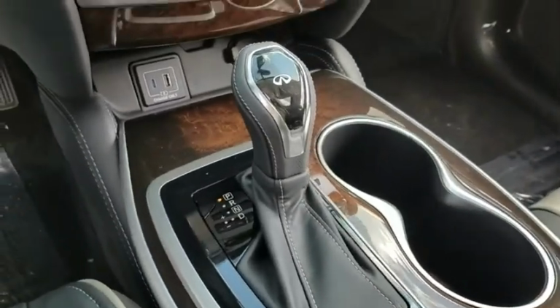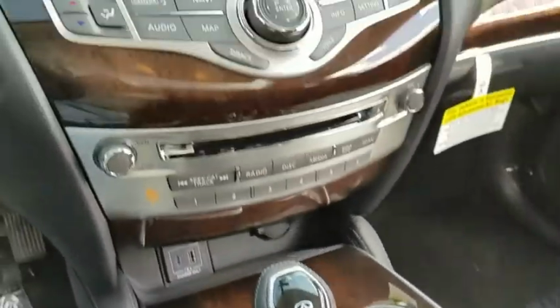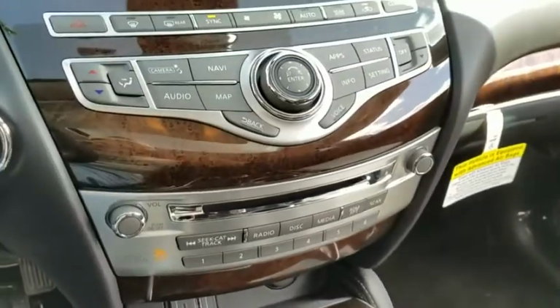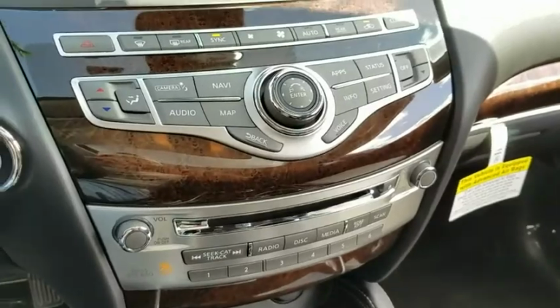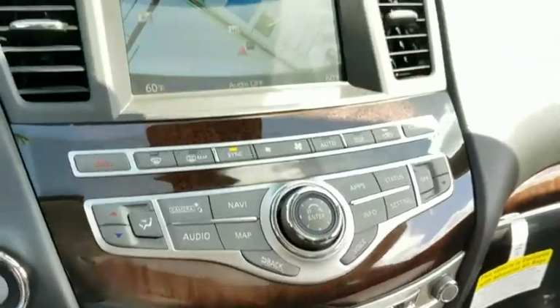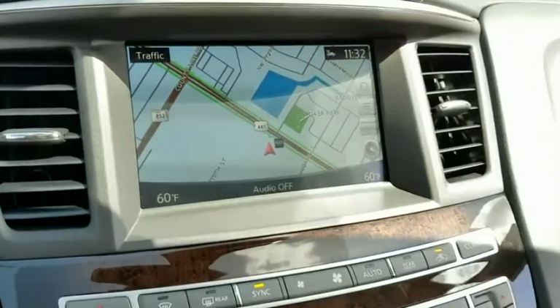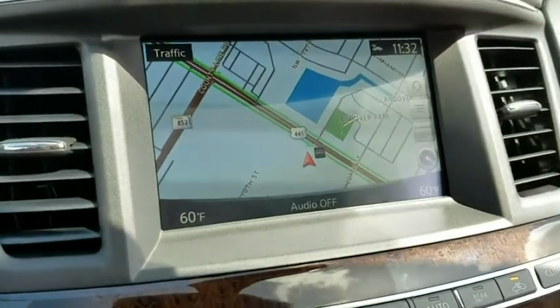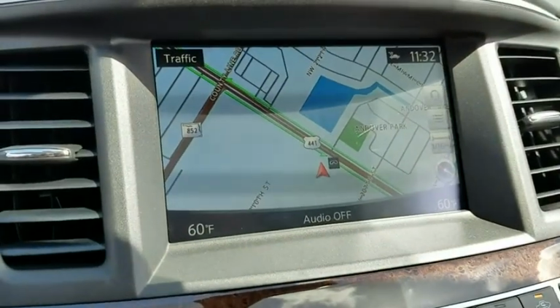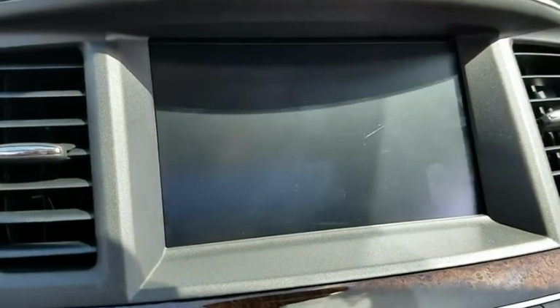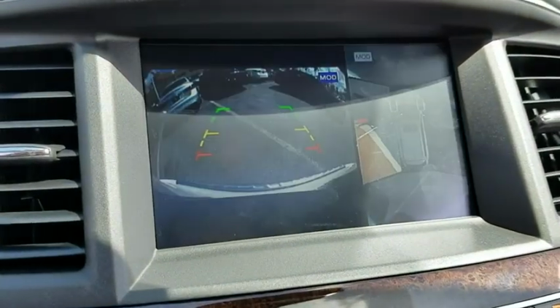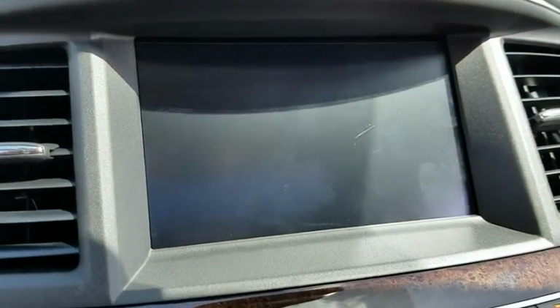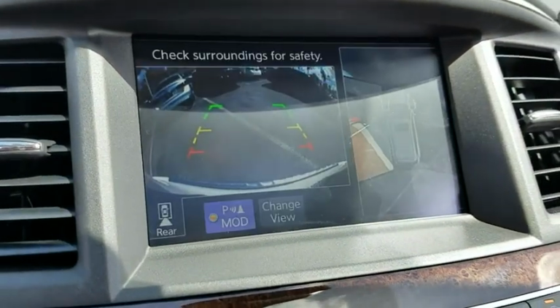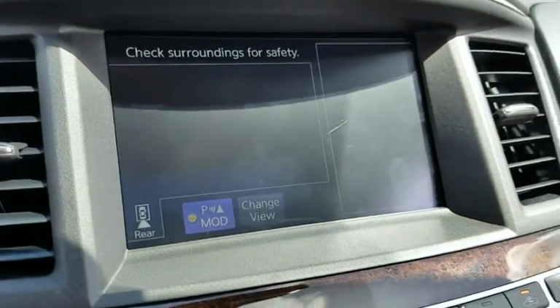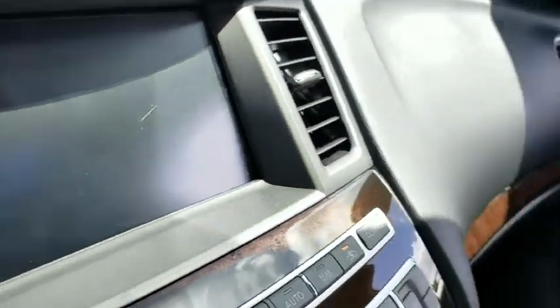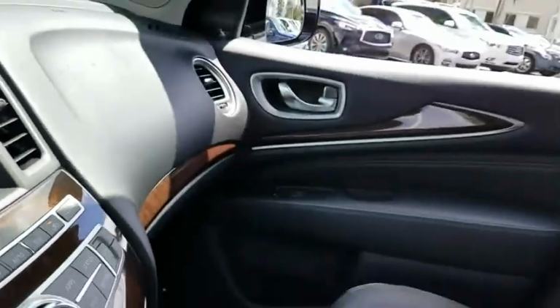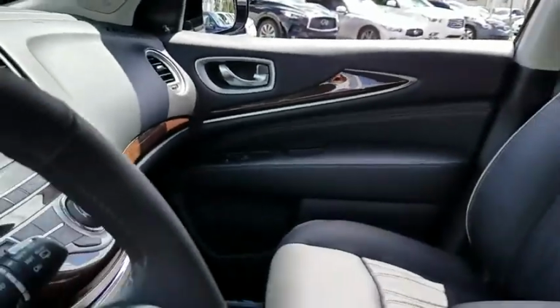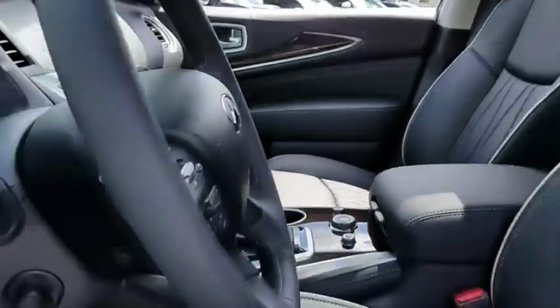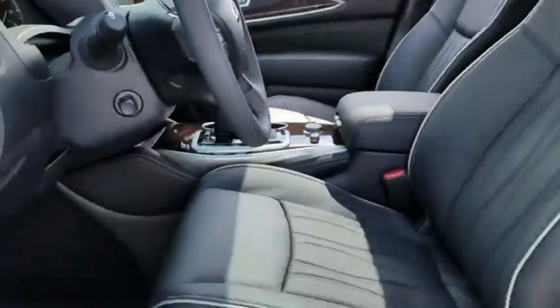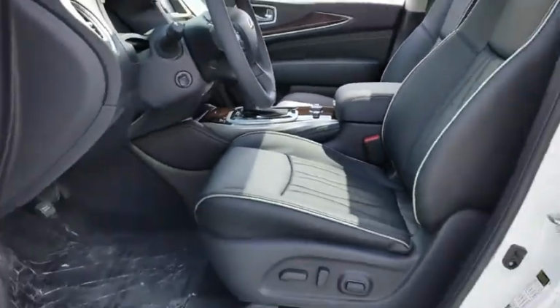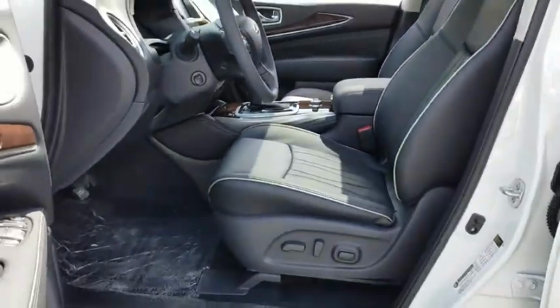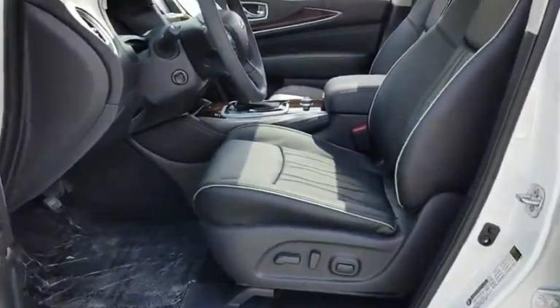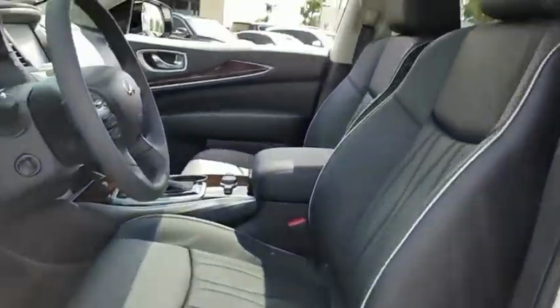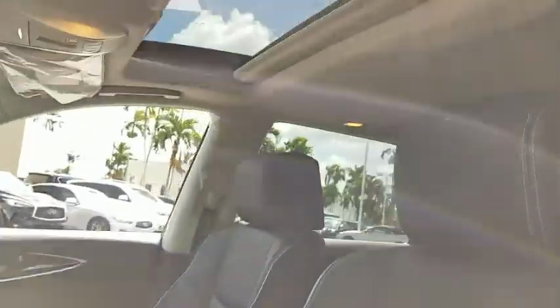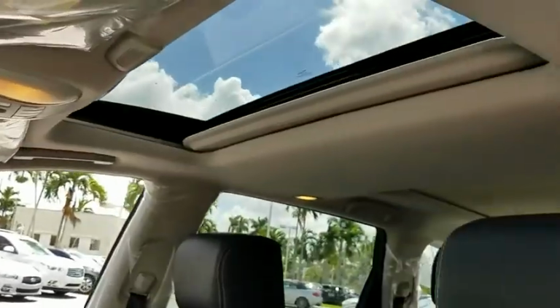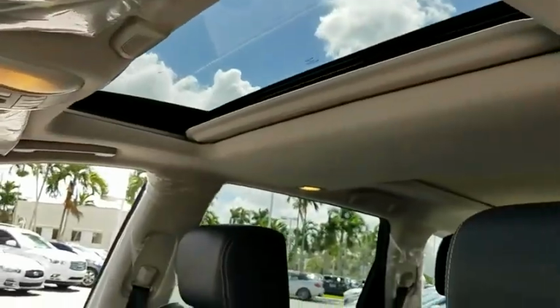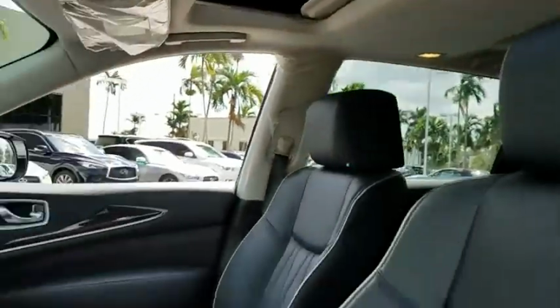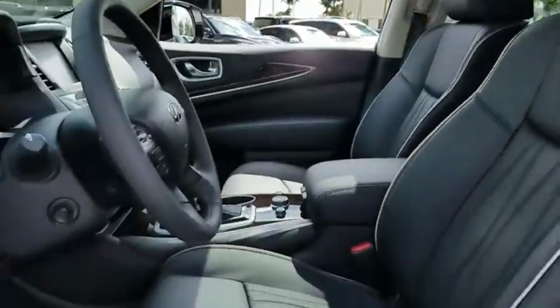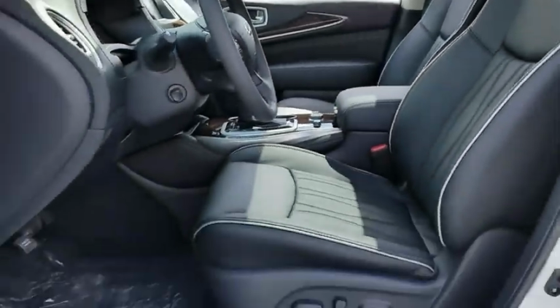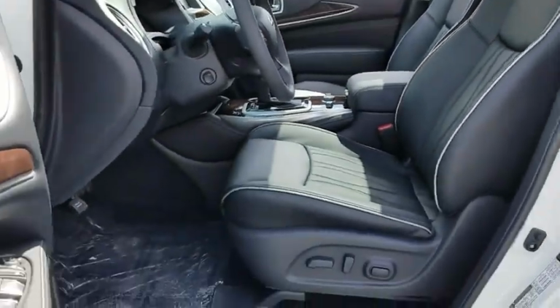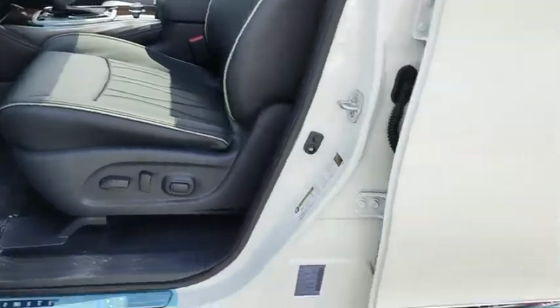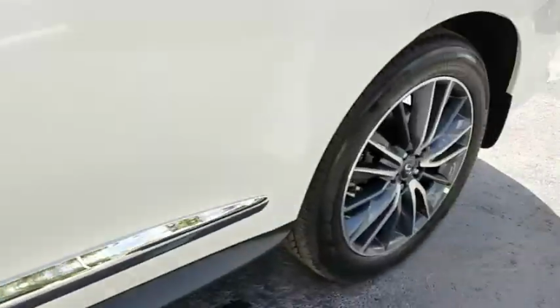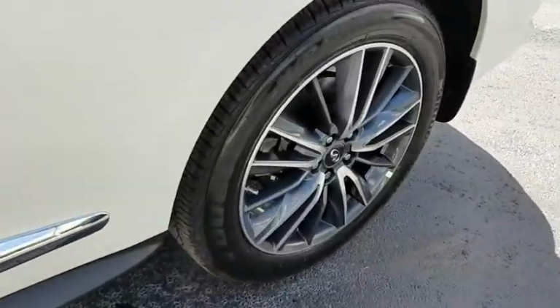Heated front seats, CD player, fog lights, electronic stability control, heated steering wheel, rear window defroster, power windows, security system, trip computer, remote keyless entry, tachometer.